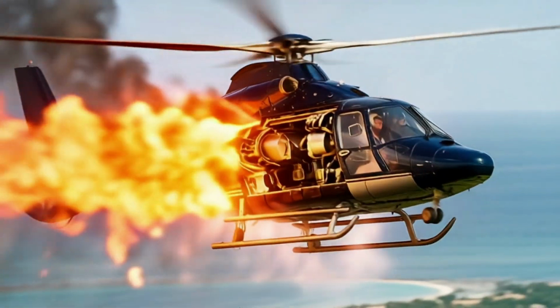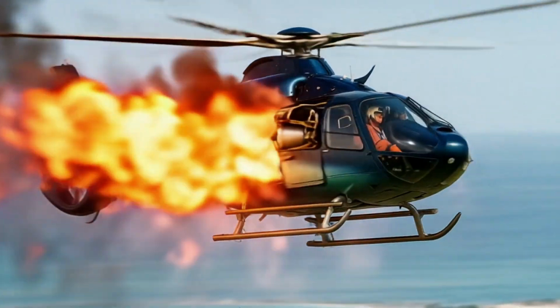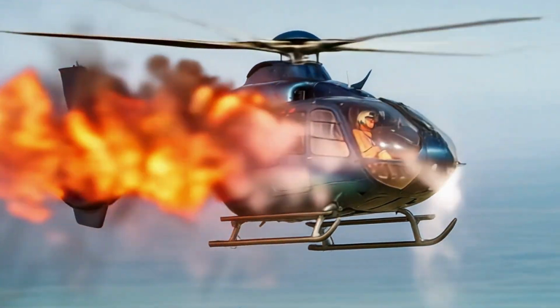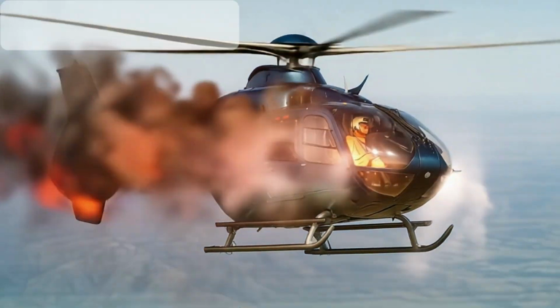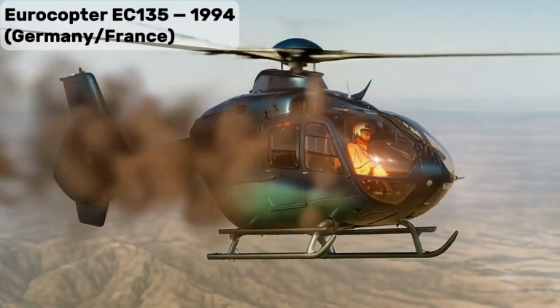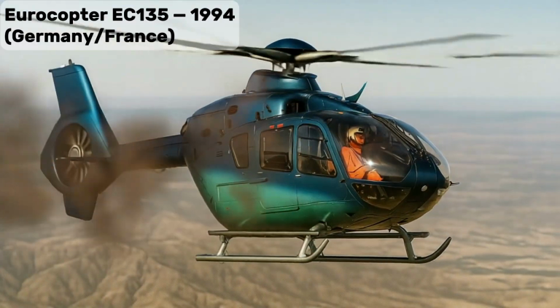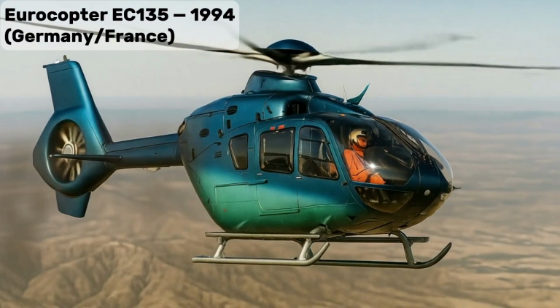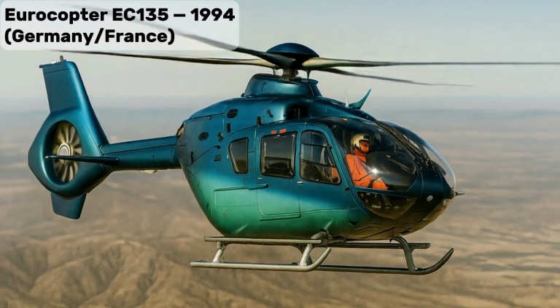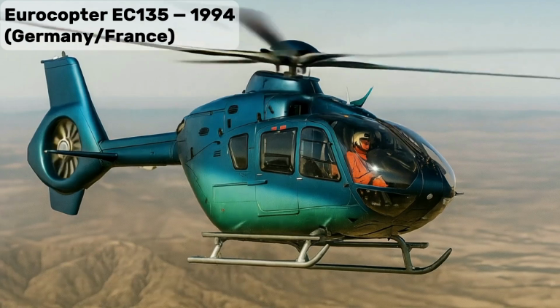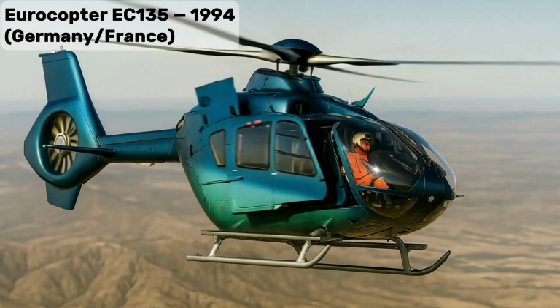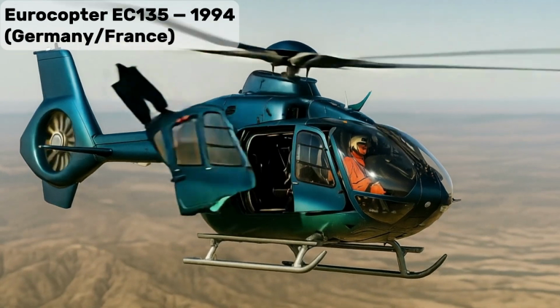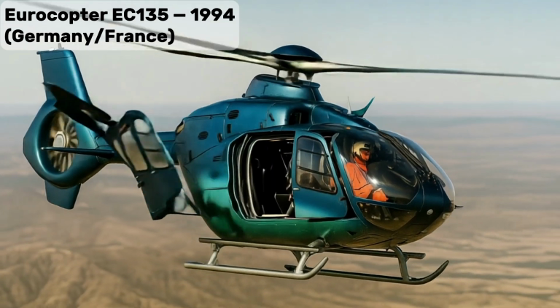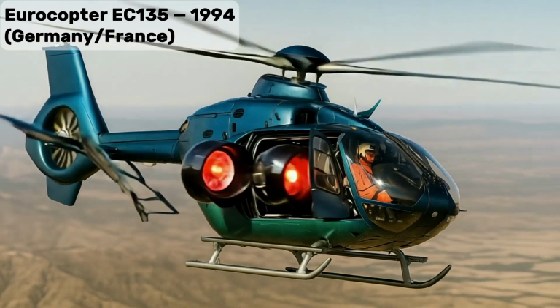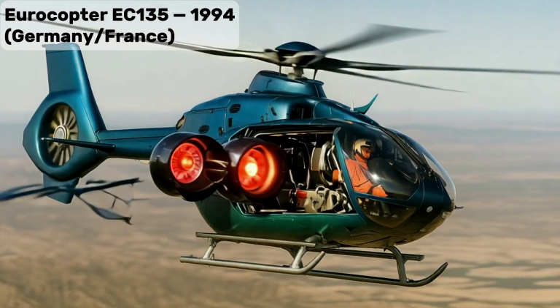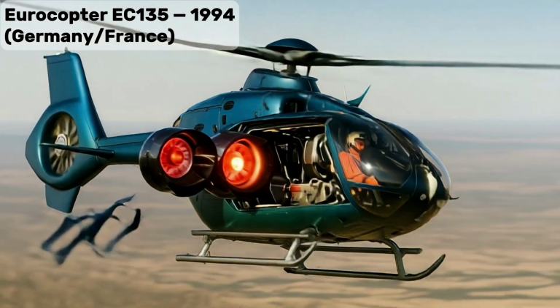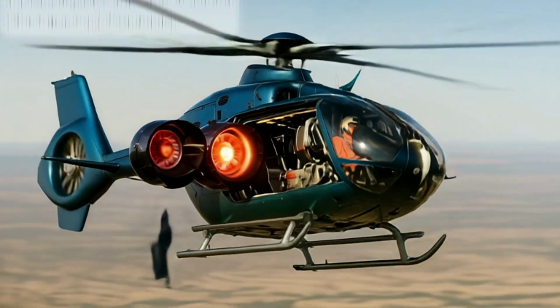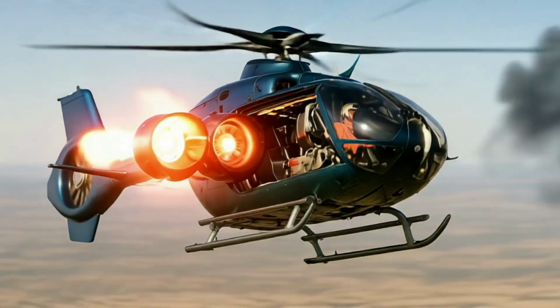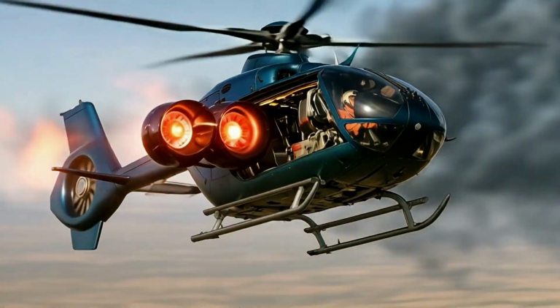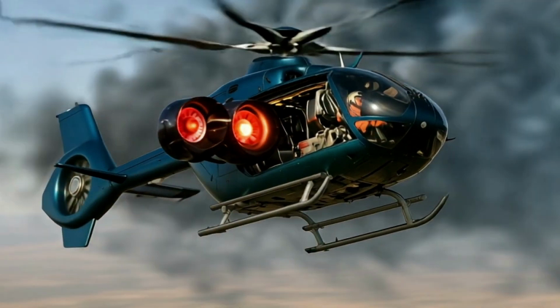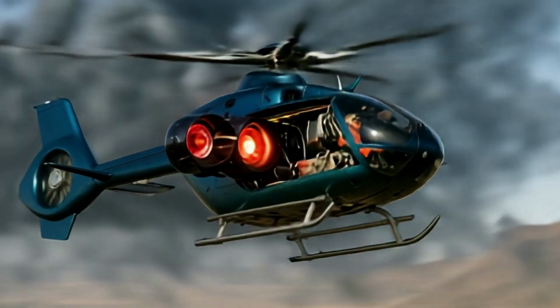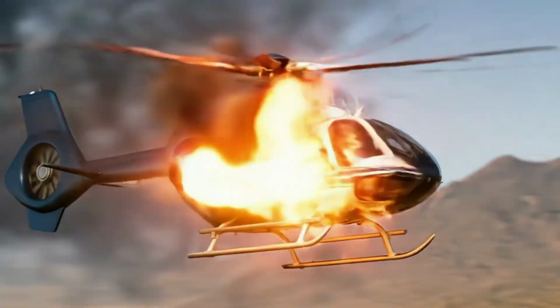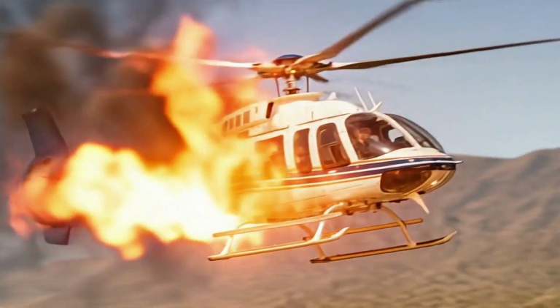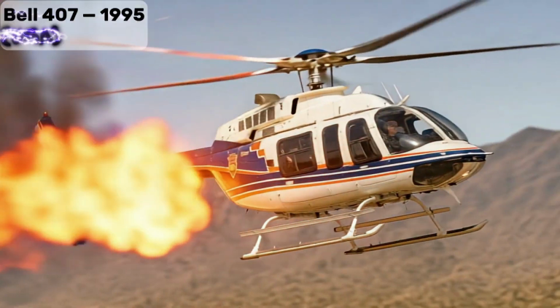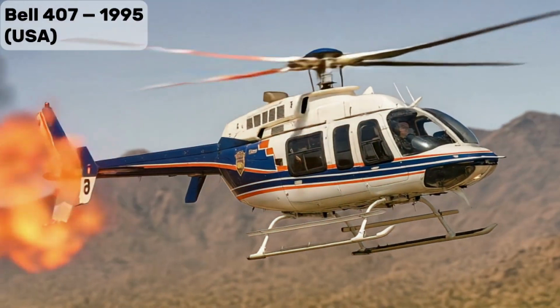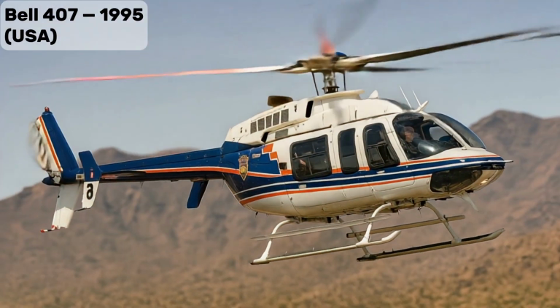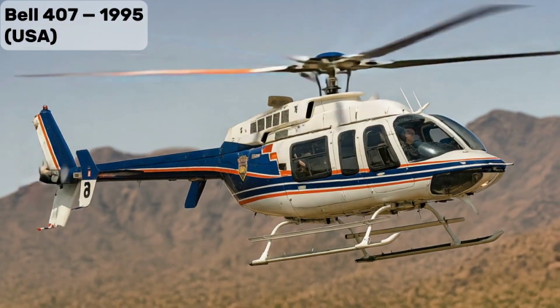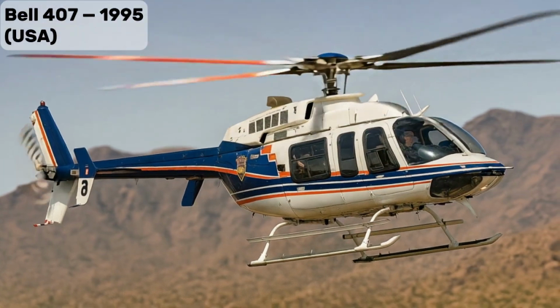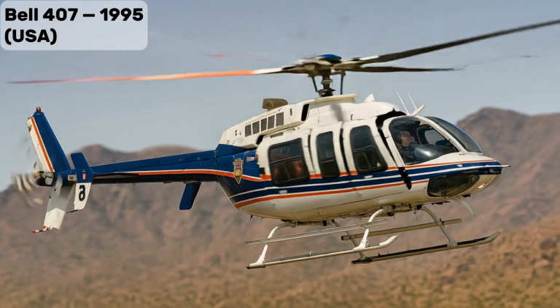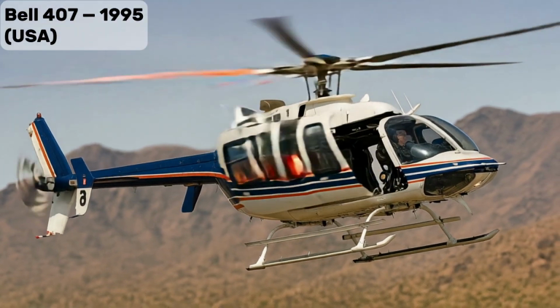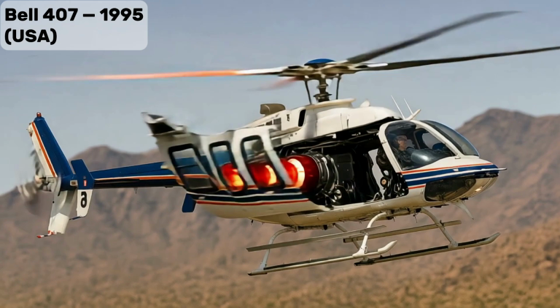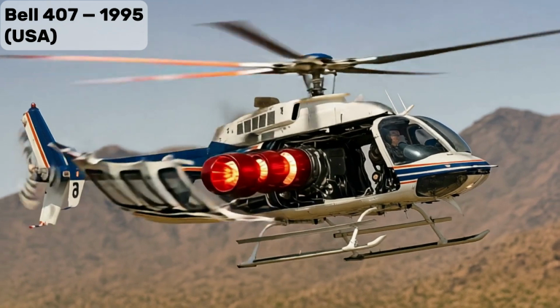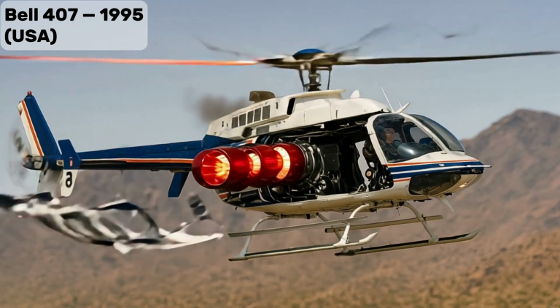Eurocopter EC-135, light twin-engine helicopter, popular in EMS and law enforcement roles. Bell 407, modern light helicopter for corporate, medical, and utility missions.